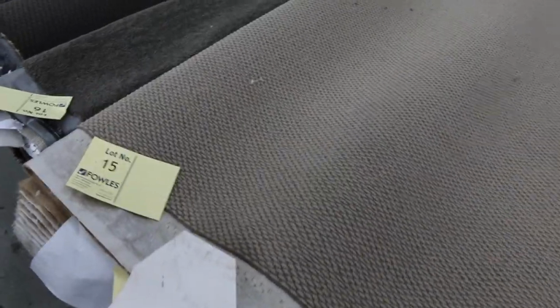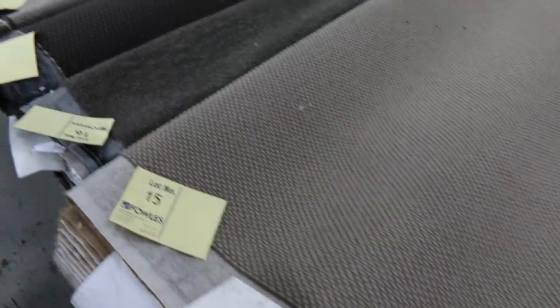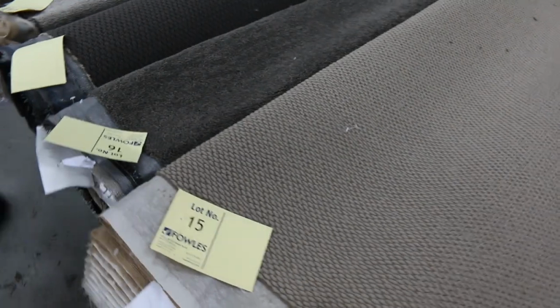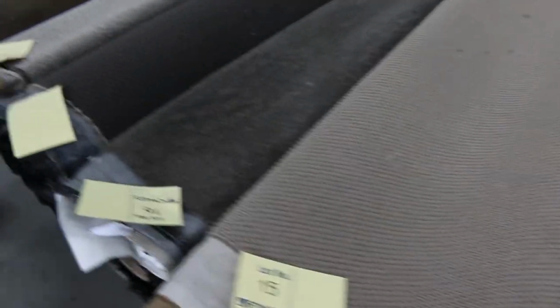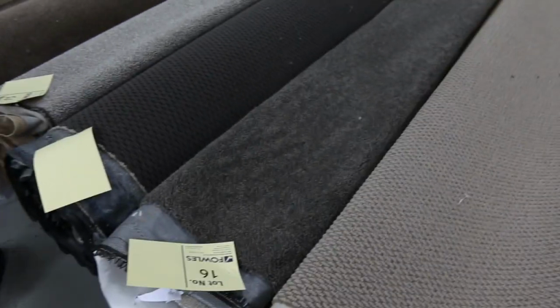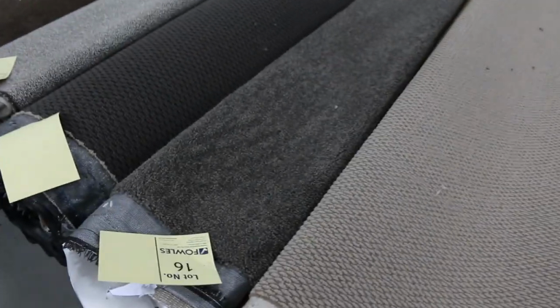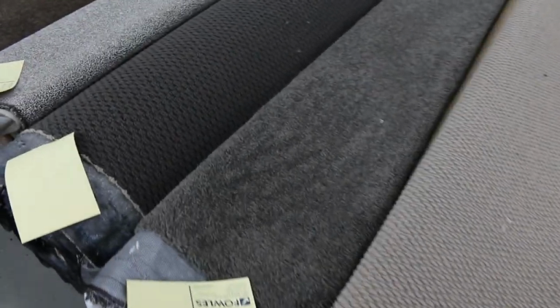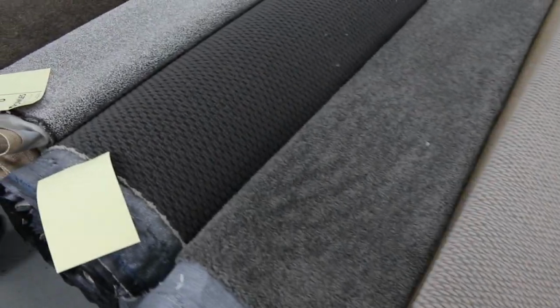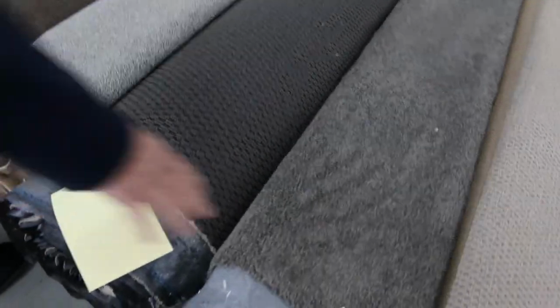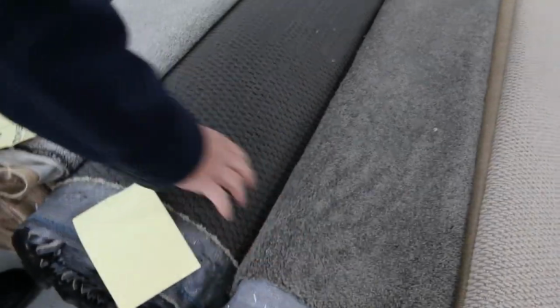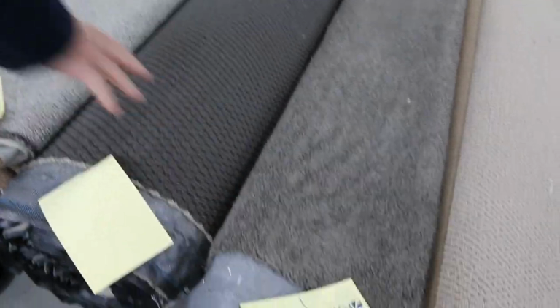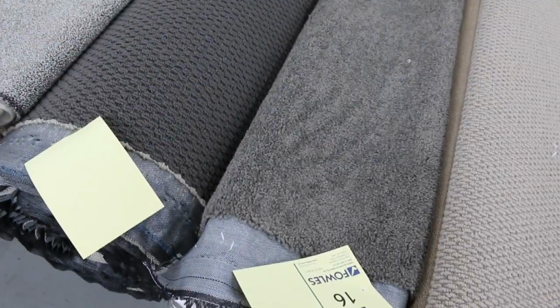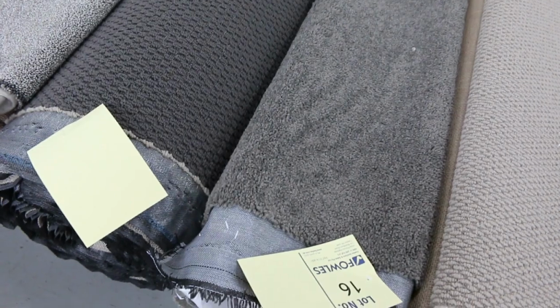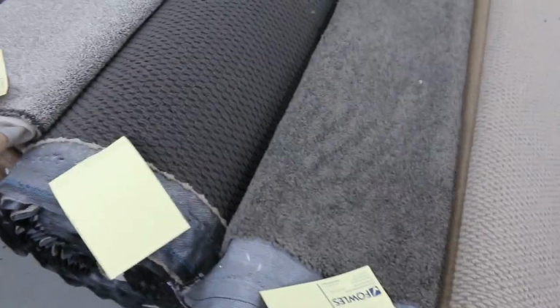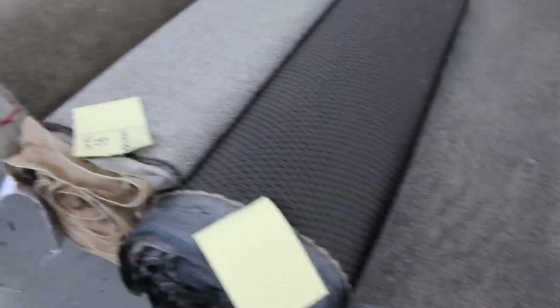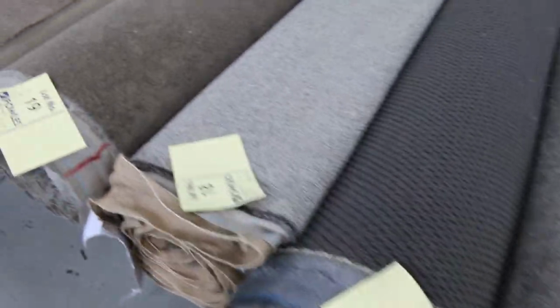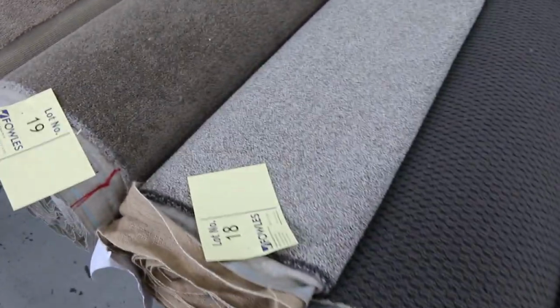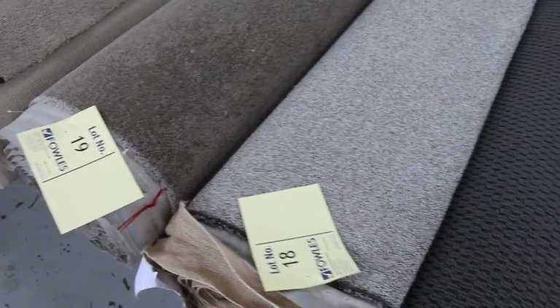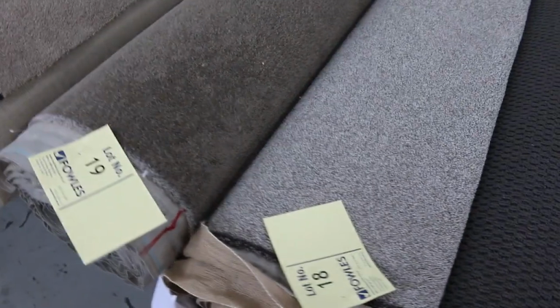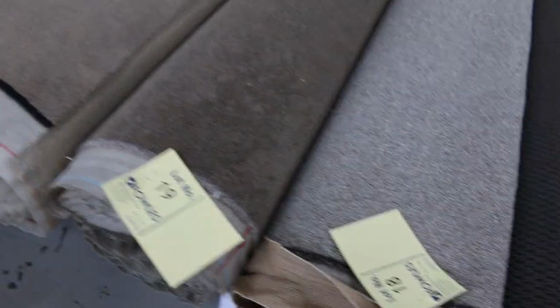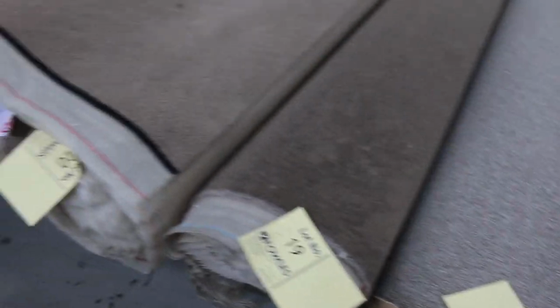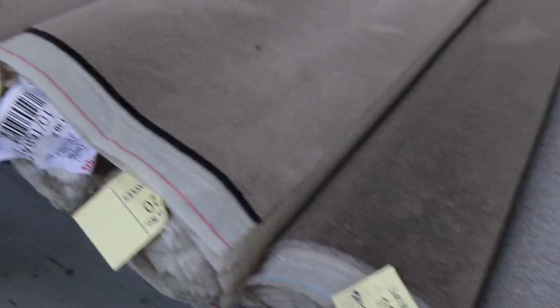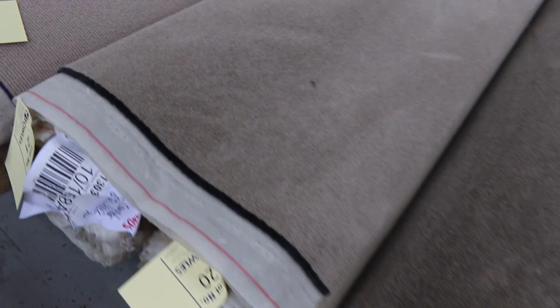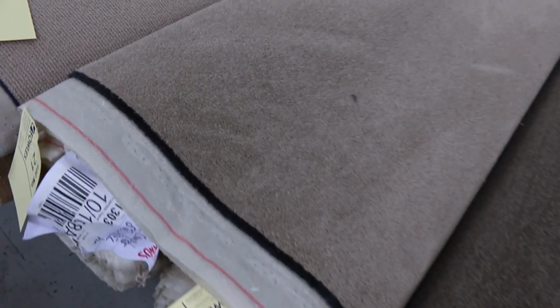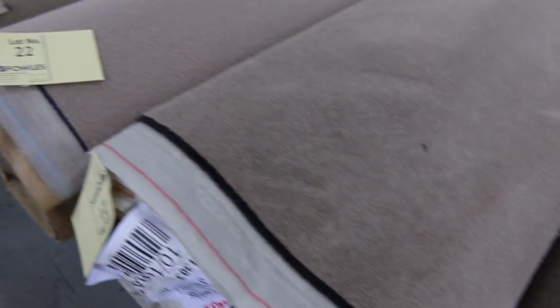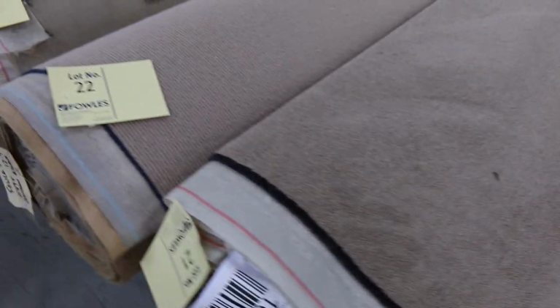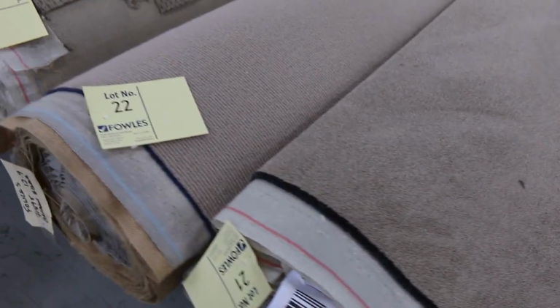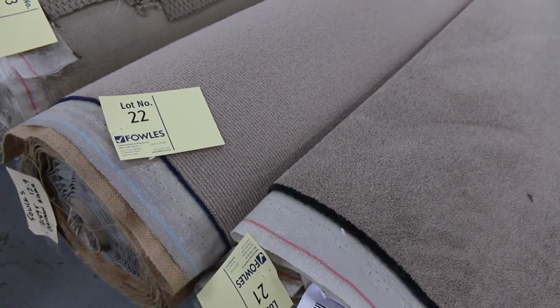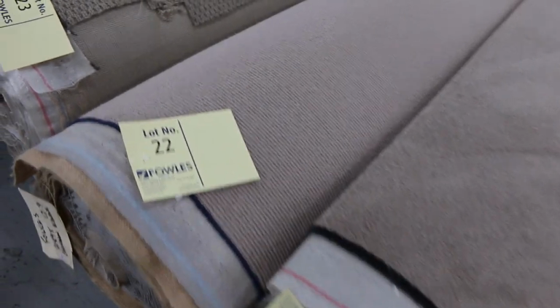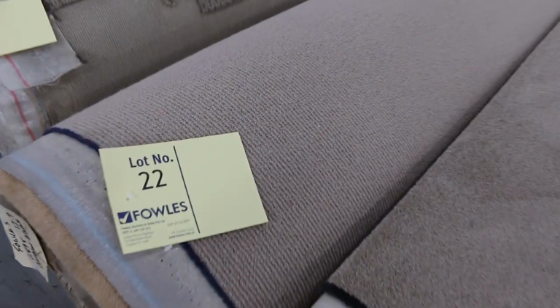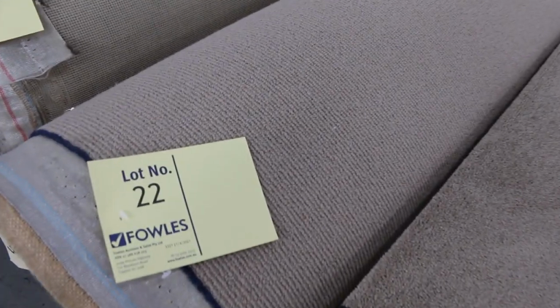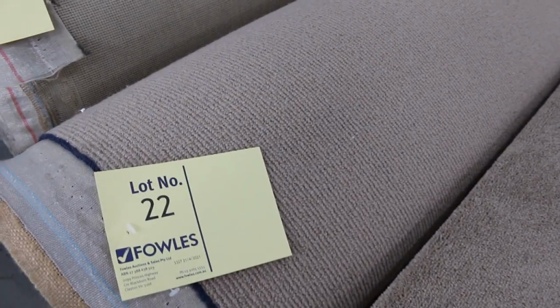Again, $25 to $30 a metre for that. Most of these little roll-ins and off-cuts have got some good colours — have a look at the charcoals, the dark browns, we've got loop piles and plush piles. We've also got wool carpet. Lot number 22 is a nice, sizeable wool carpet. Again, $25 to $30 — great value there on those little off-cuts and roll-ins.